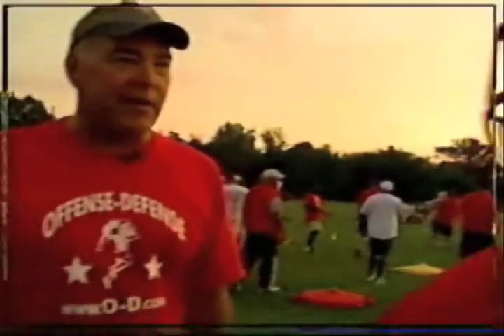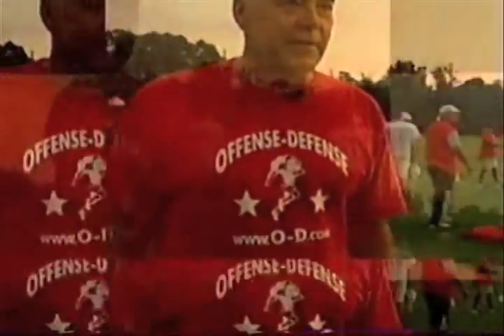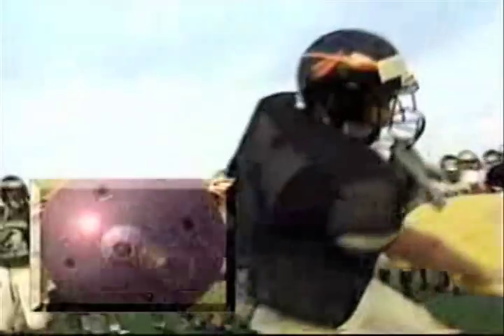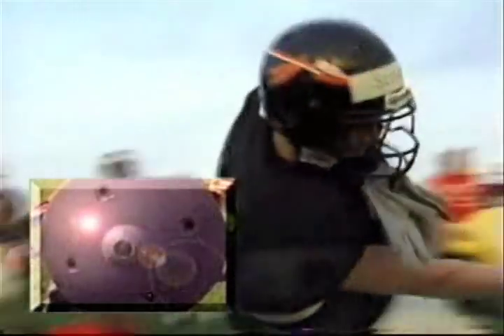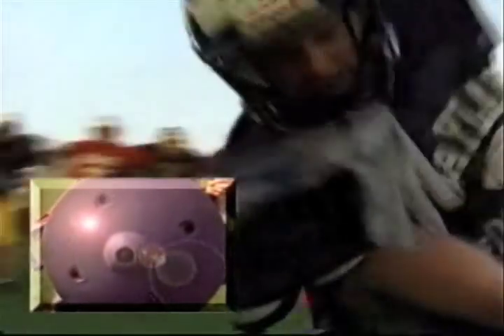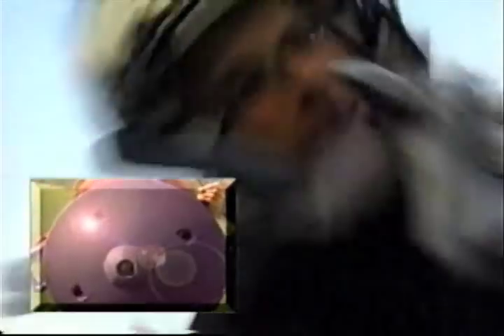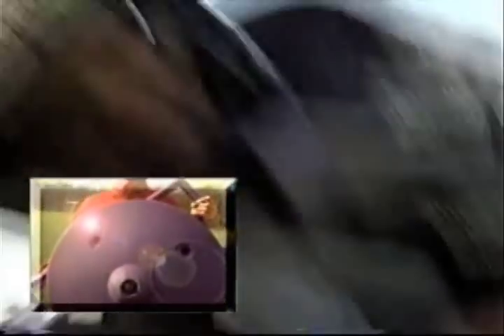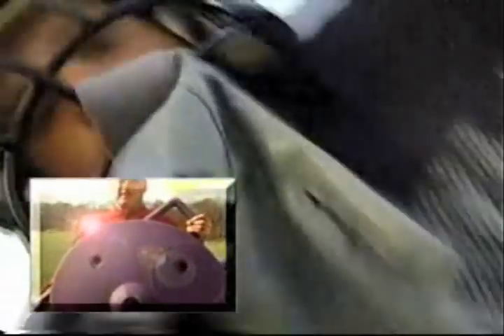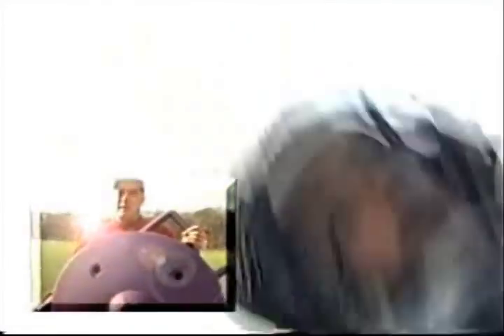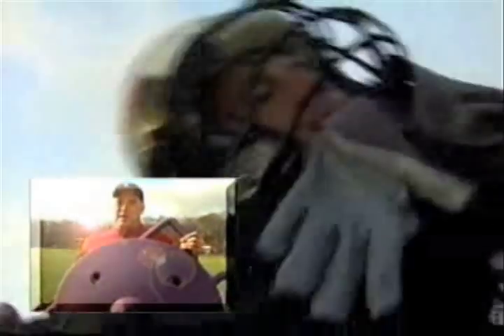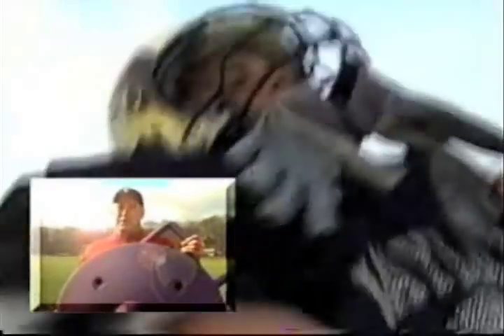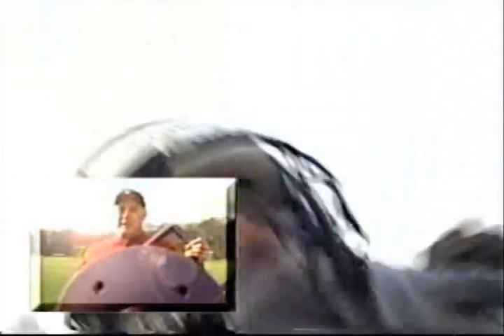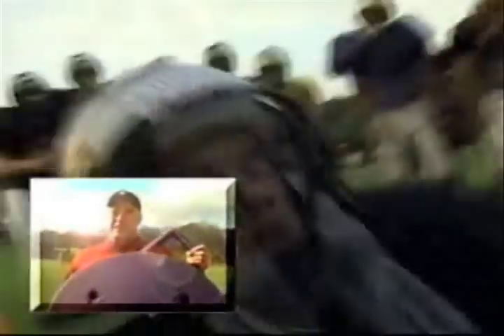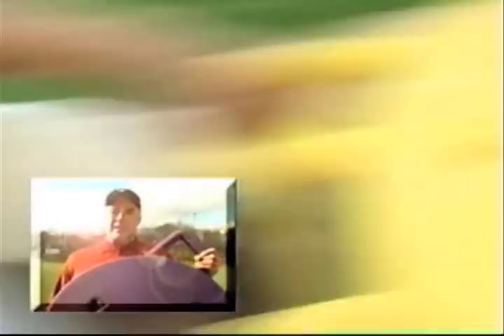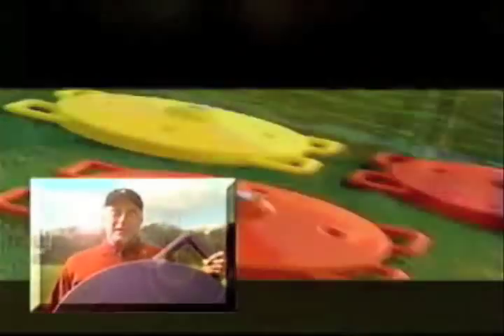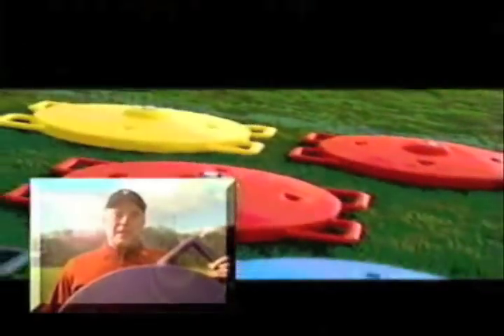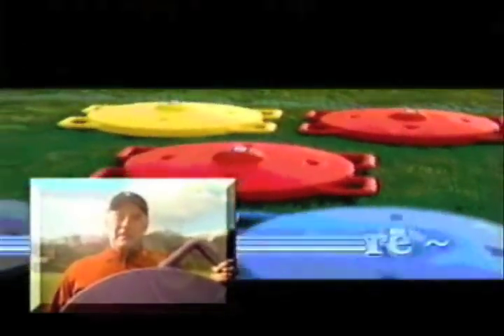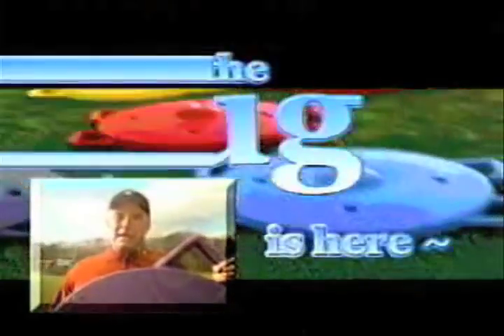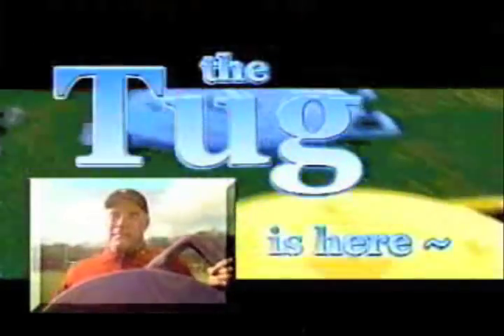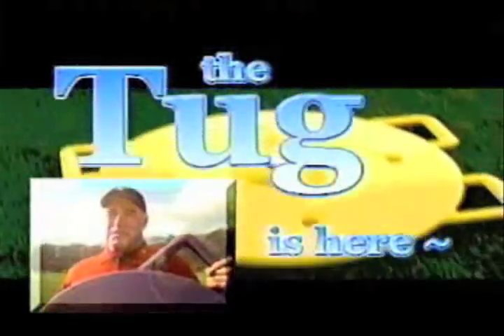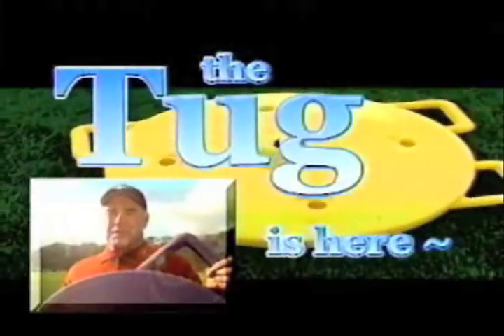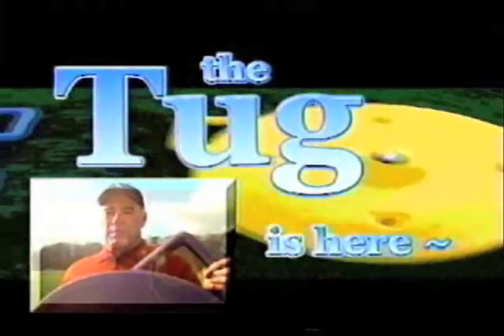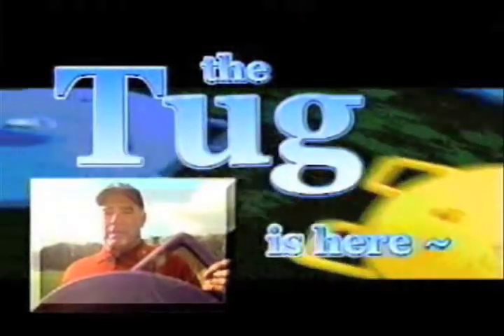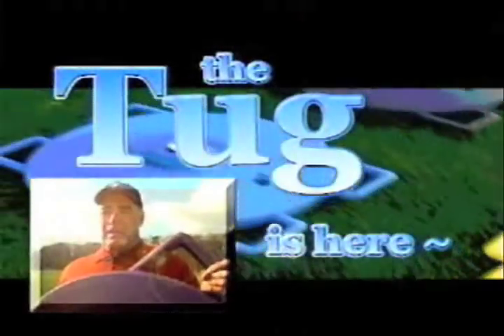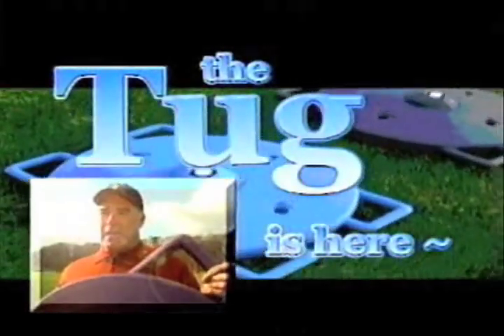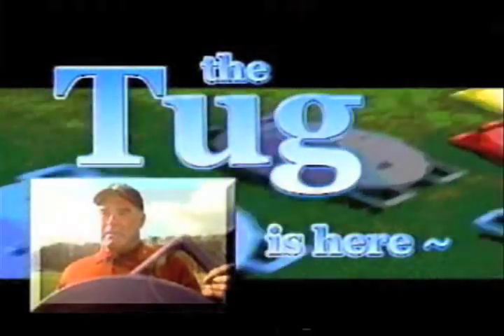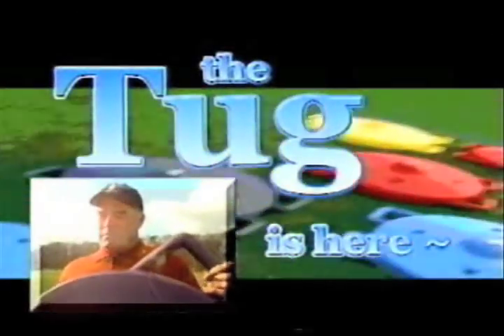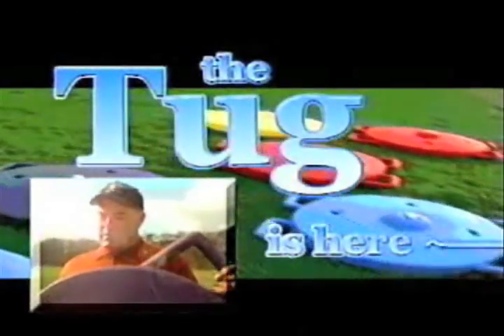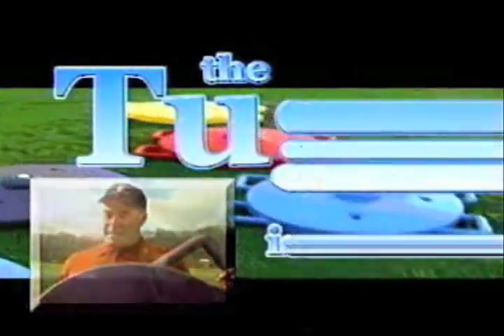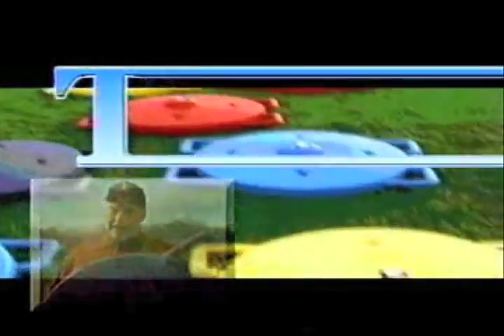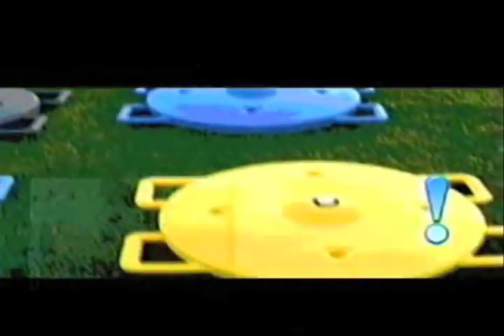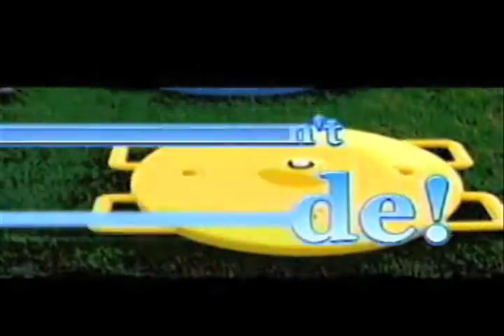The Tug tests the heart. The Tug strengthens and conditions. The Tug fosters community. And you can't hide from the Tug.